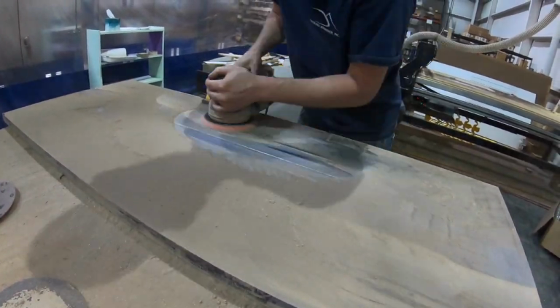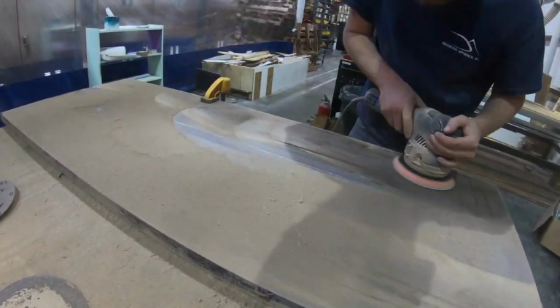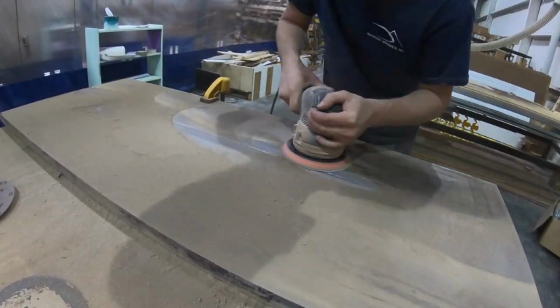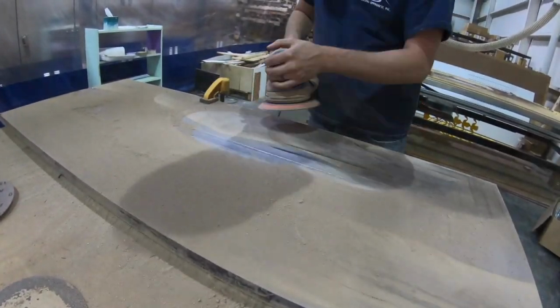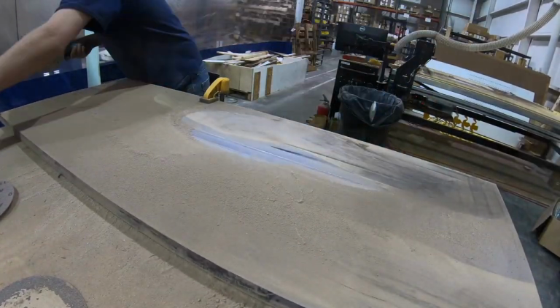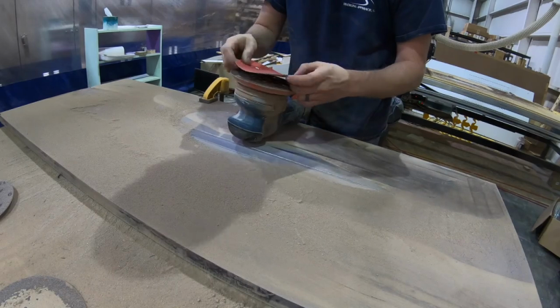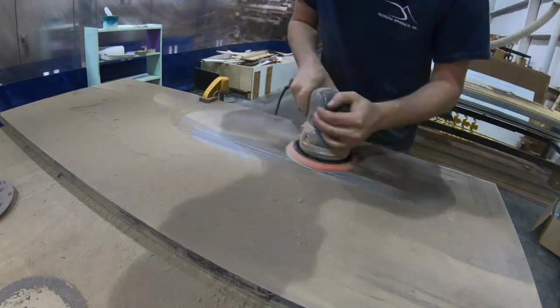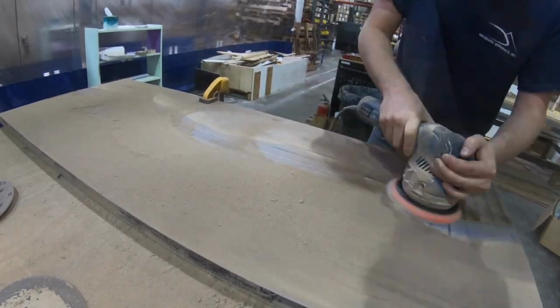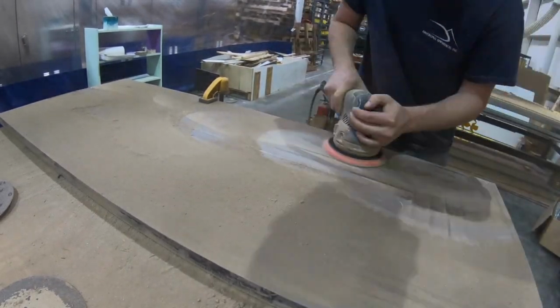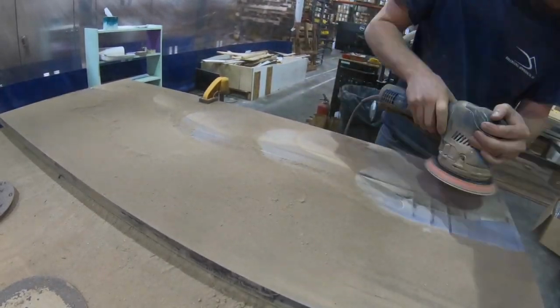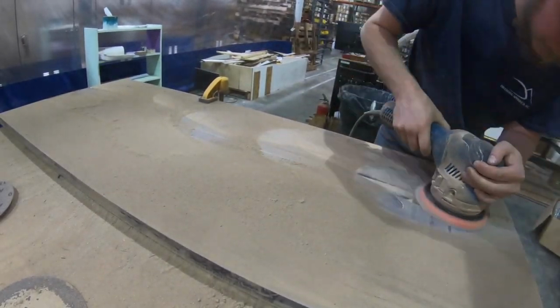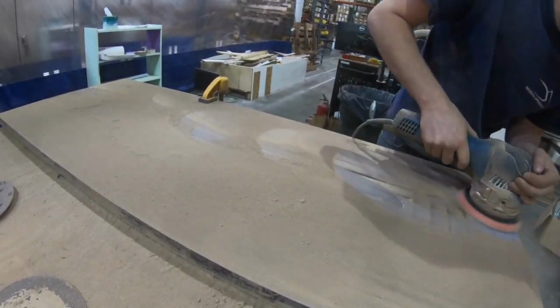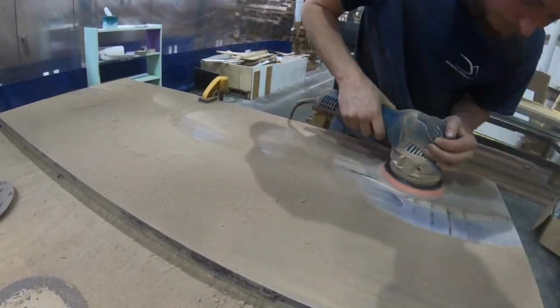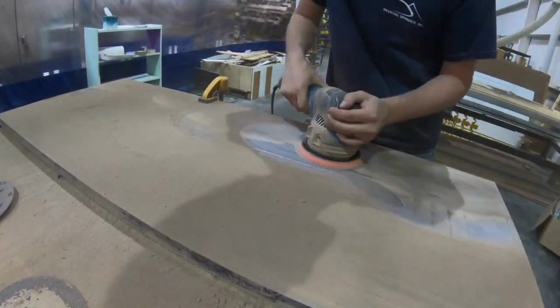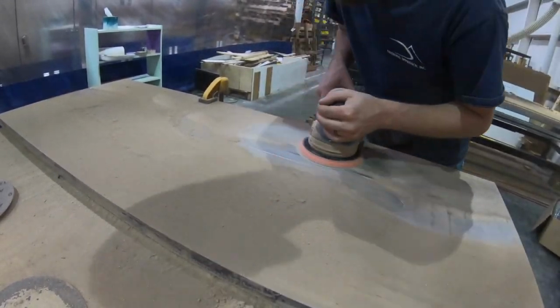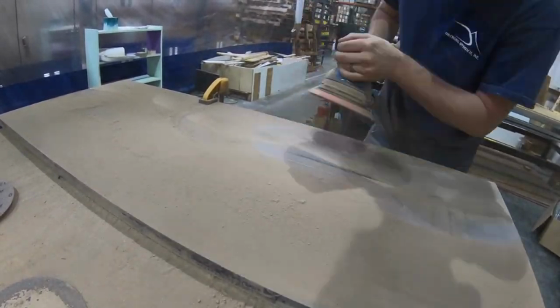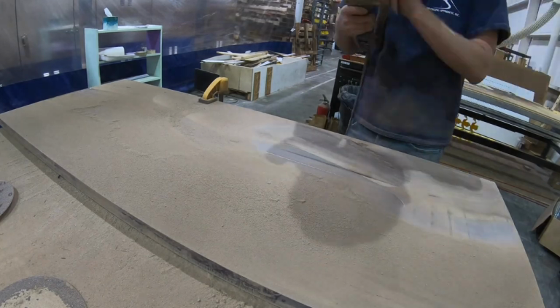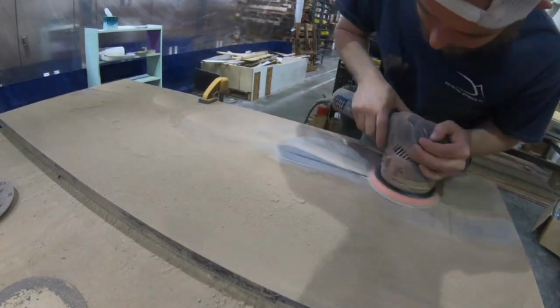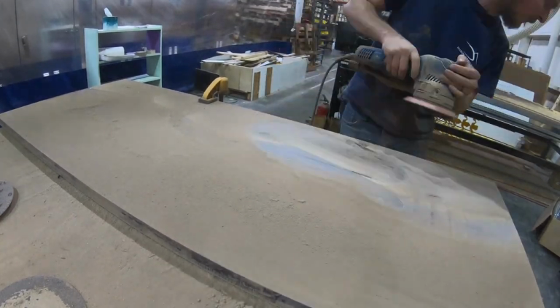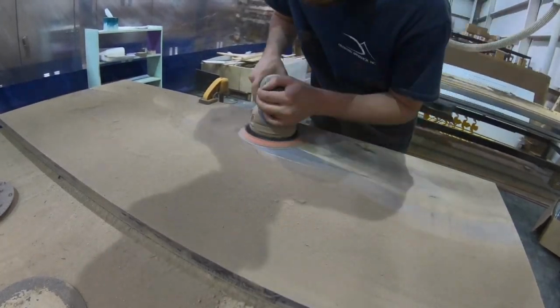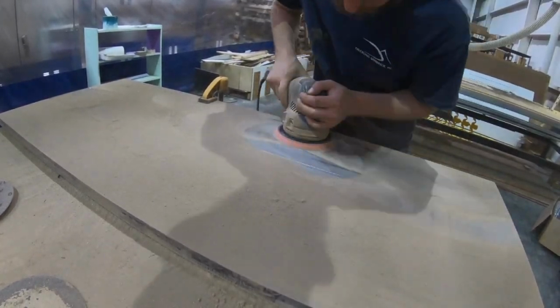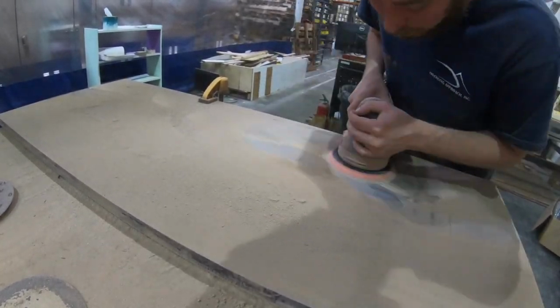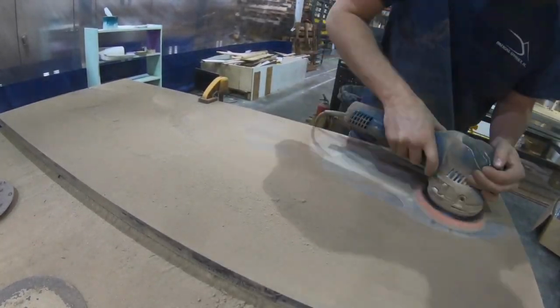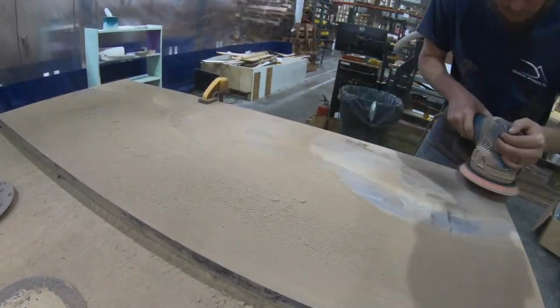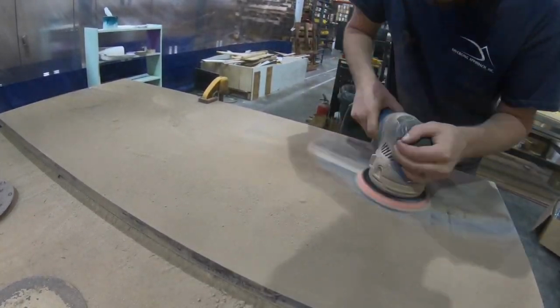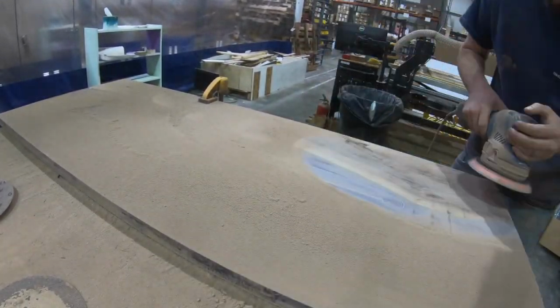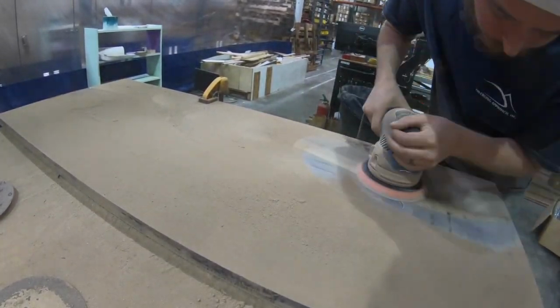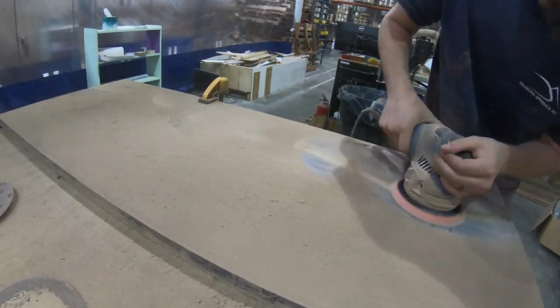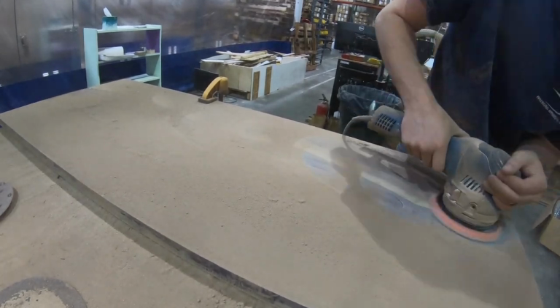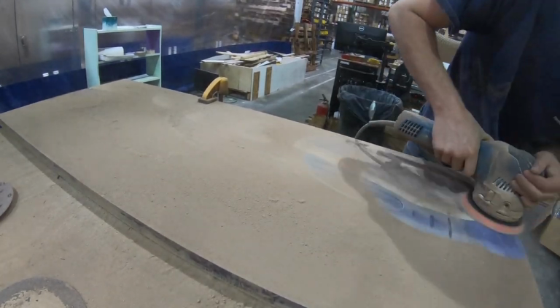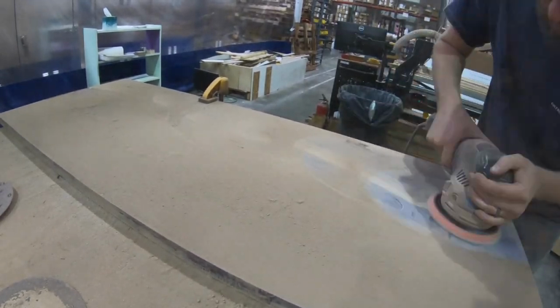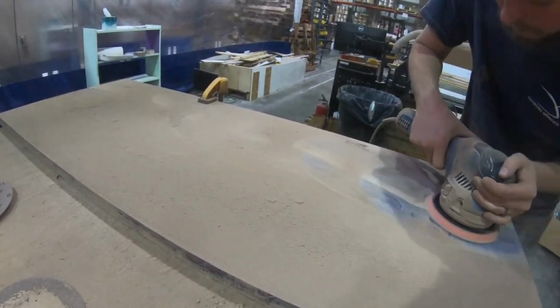You can see Hector here appreciating the tool. We're just gonna sand off all the burnt stuff and get all the marks from the router out of the top of the slab, and once we're done with that we can move on to getting prepped for finish.